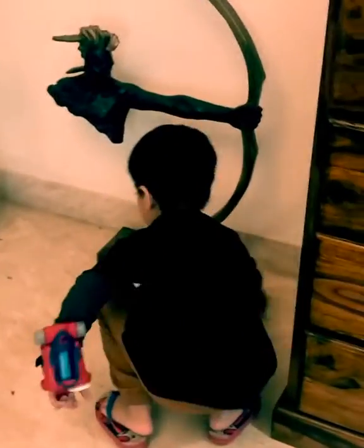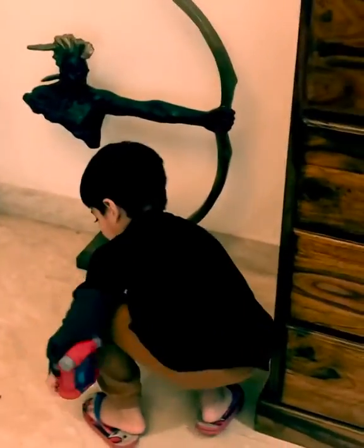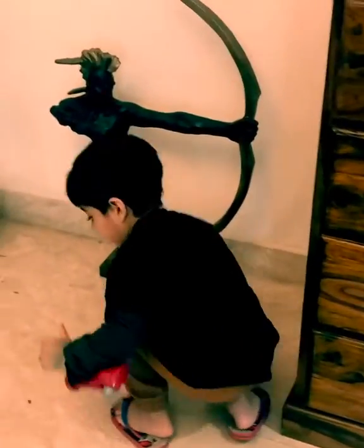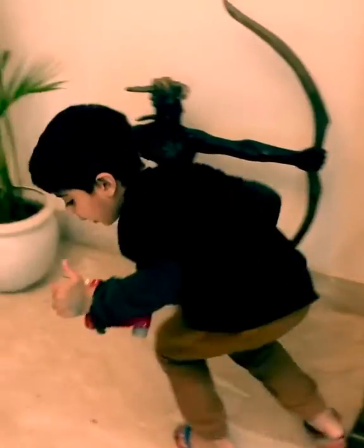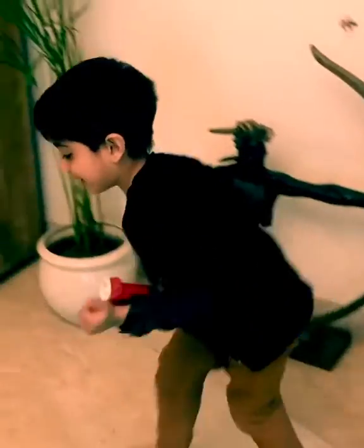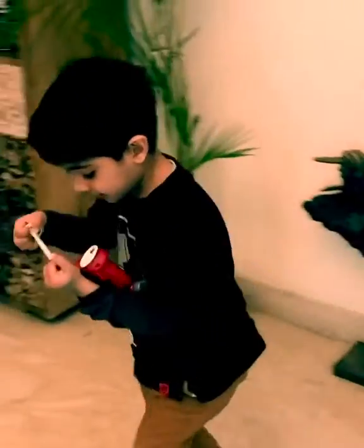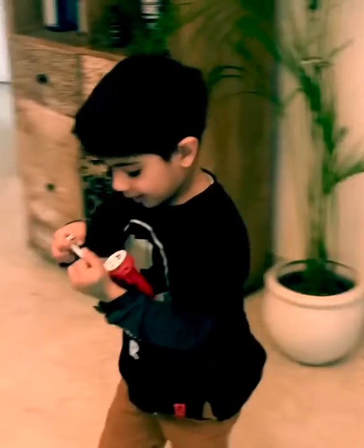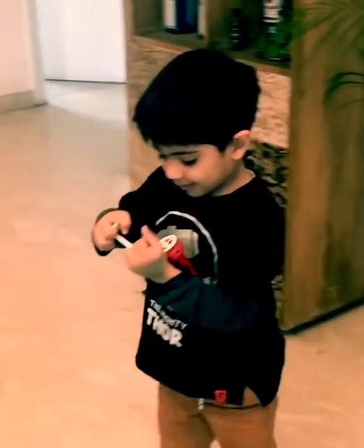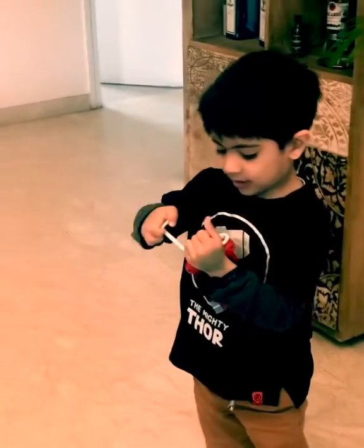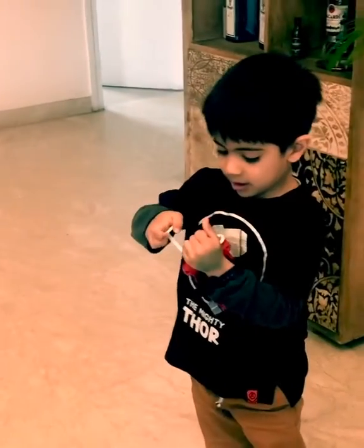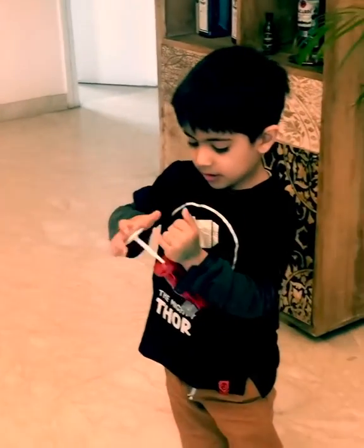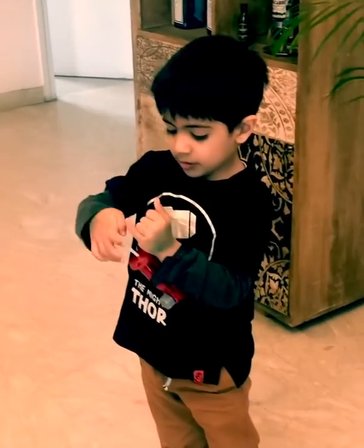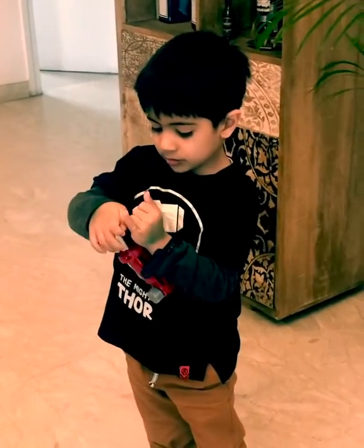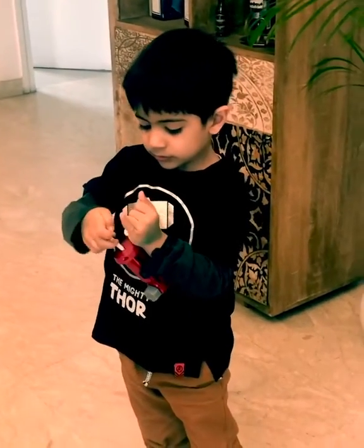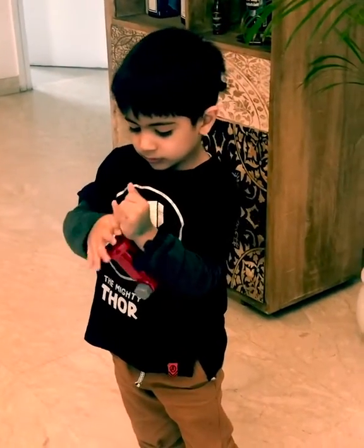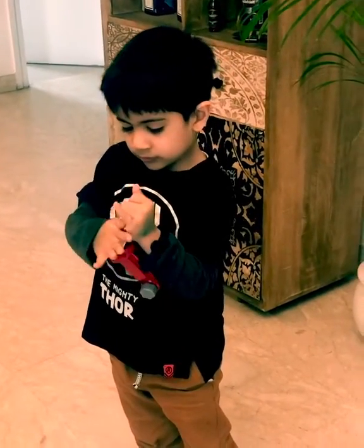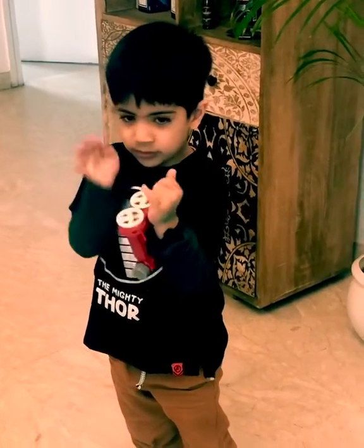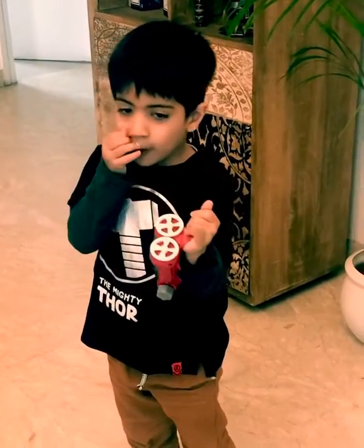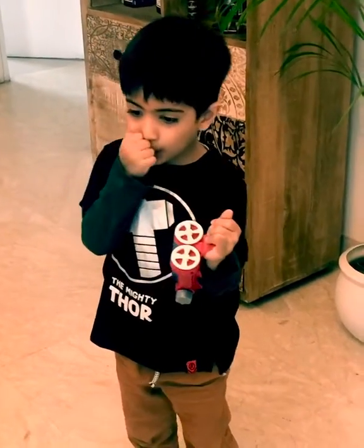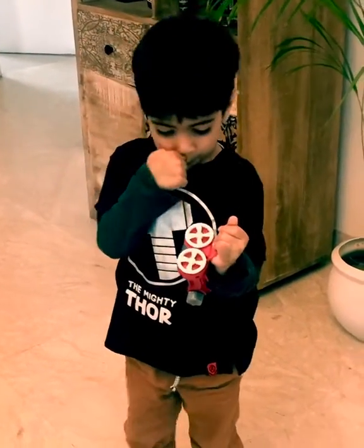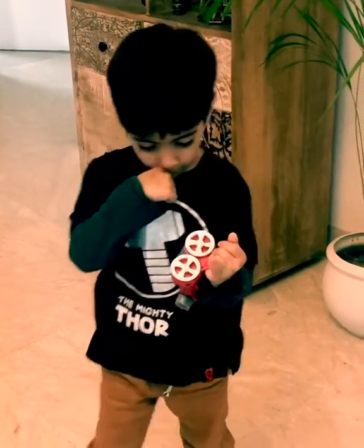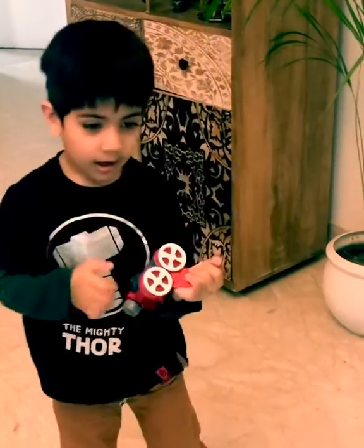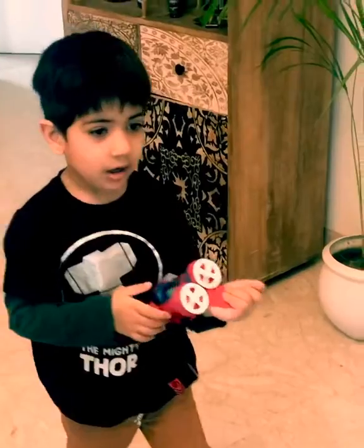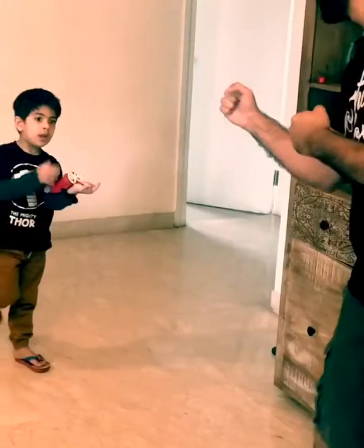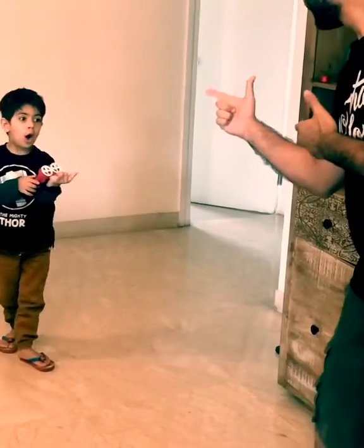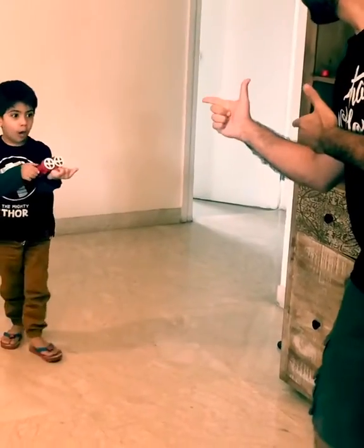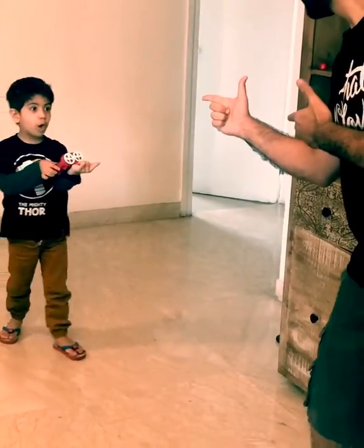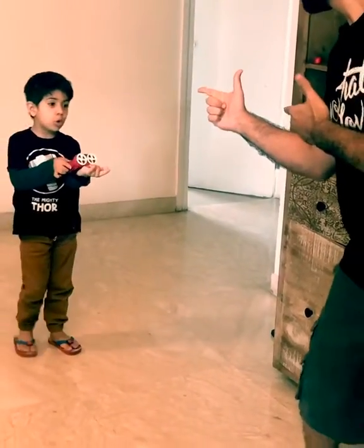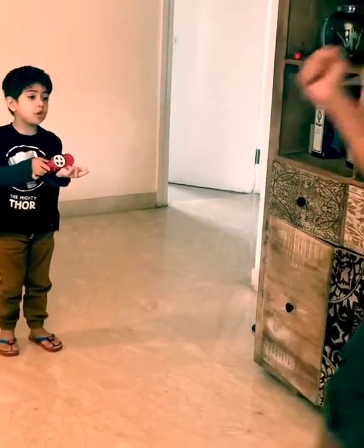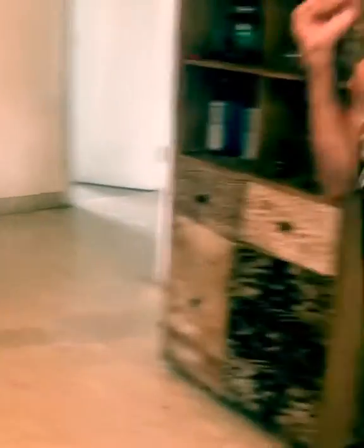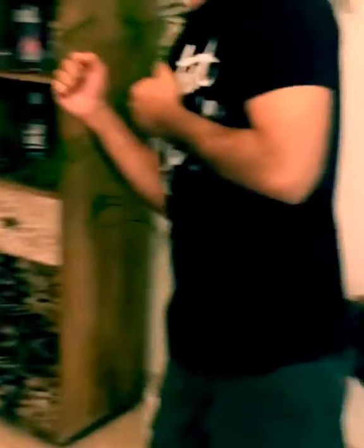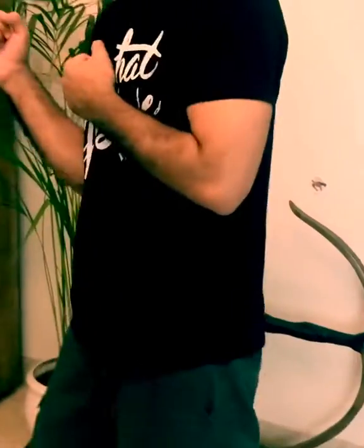Now I am starting. Look! I am going to hit you! Oh!